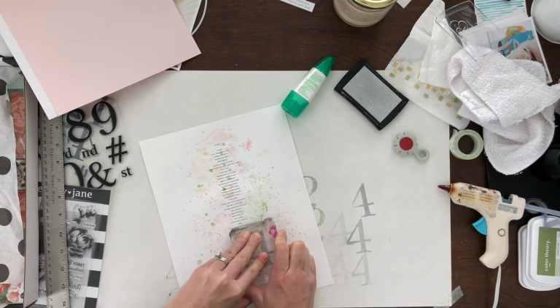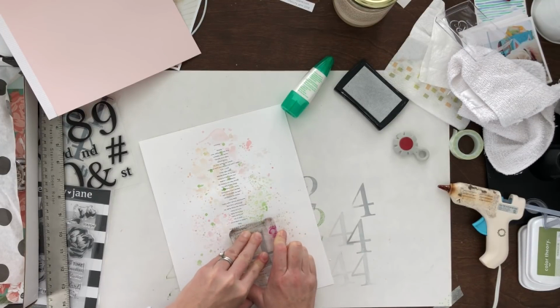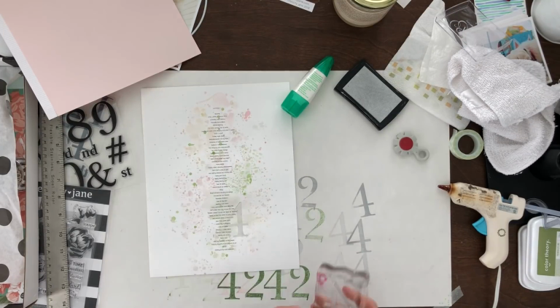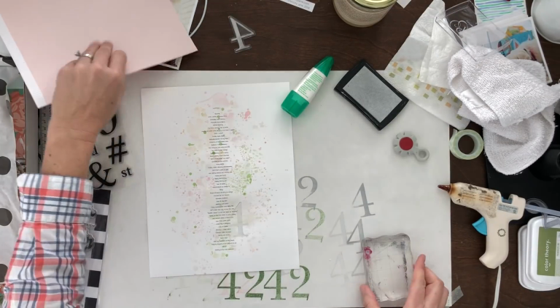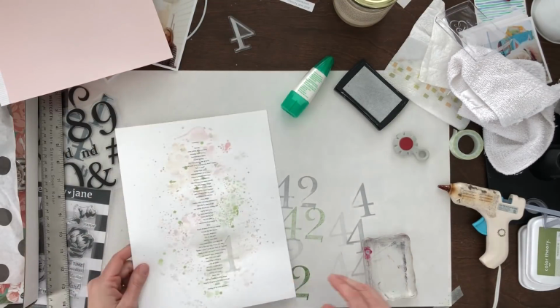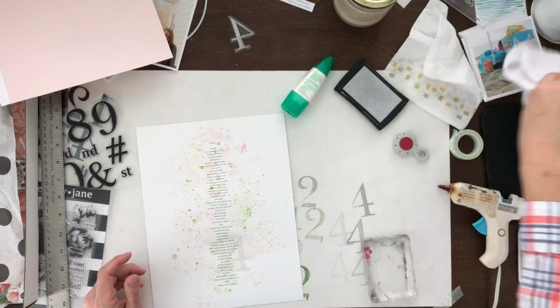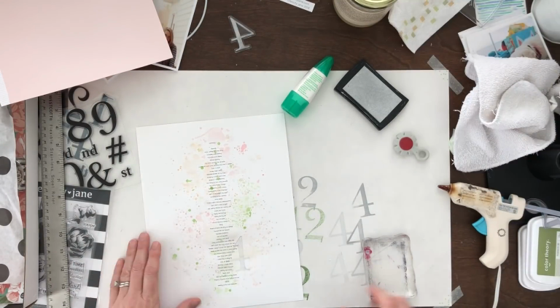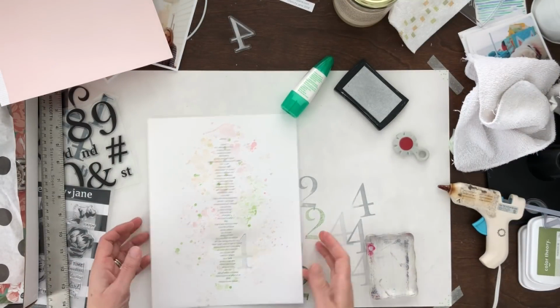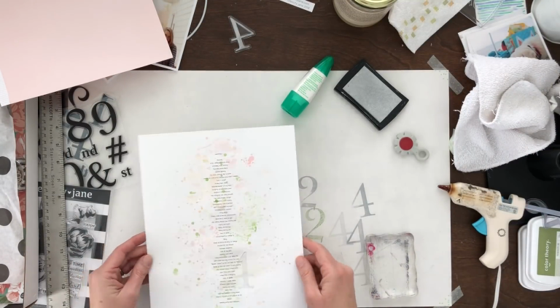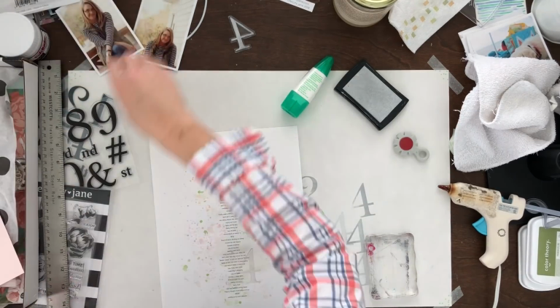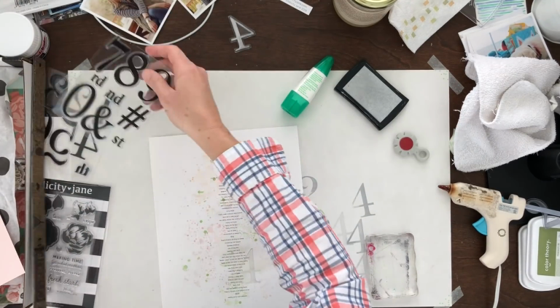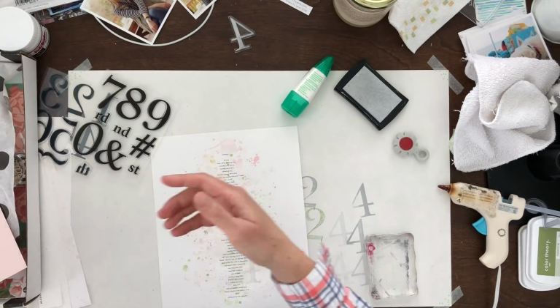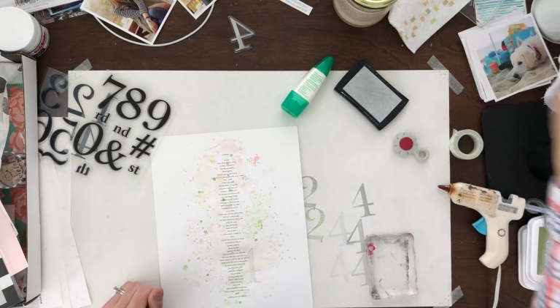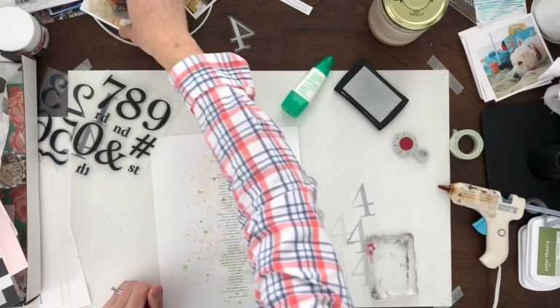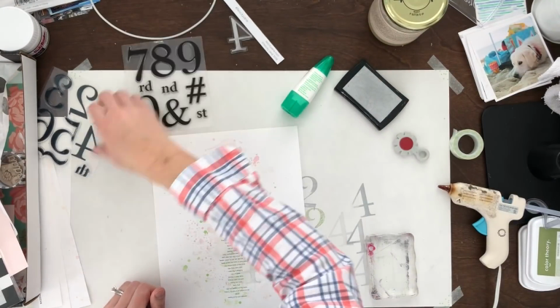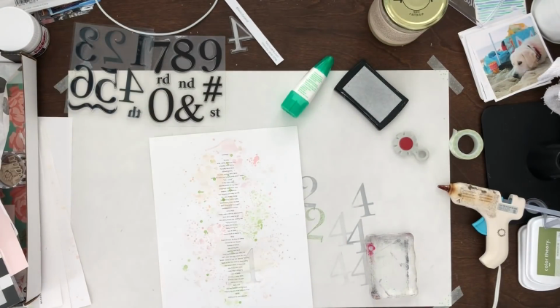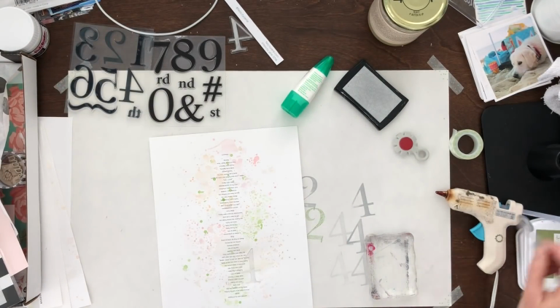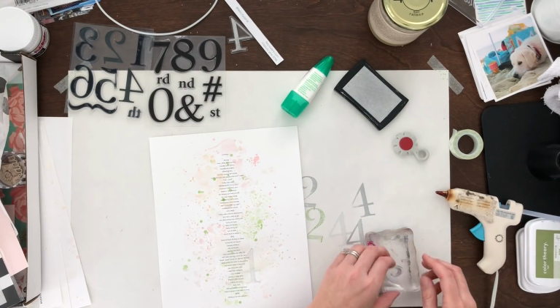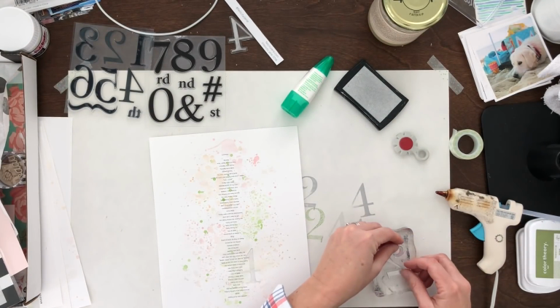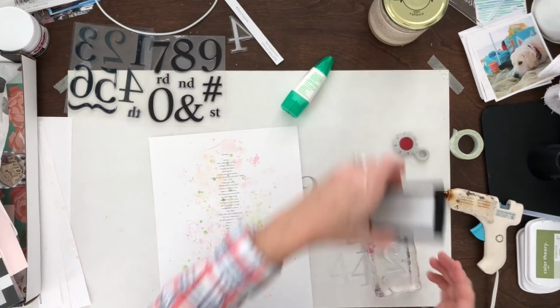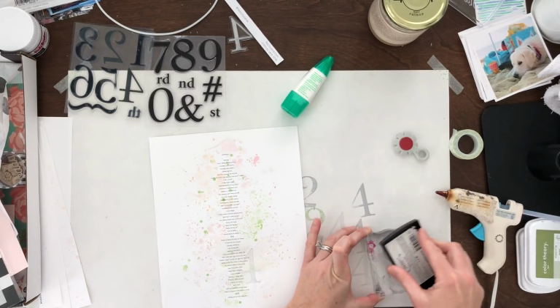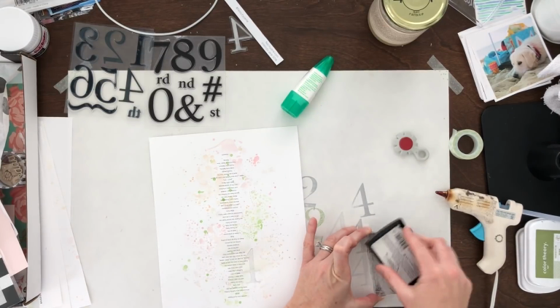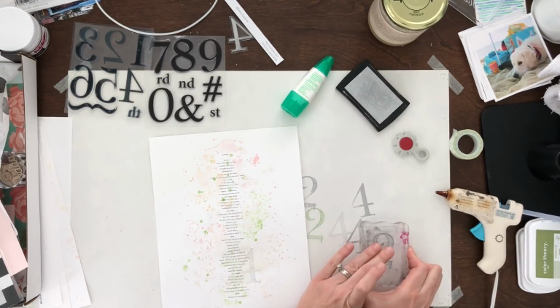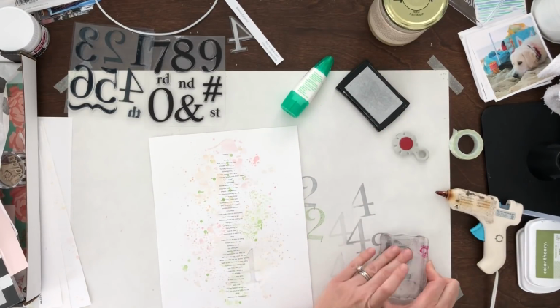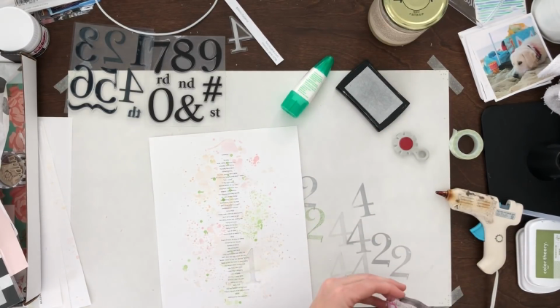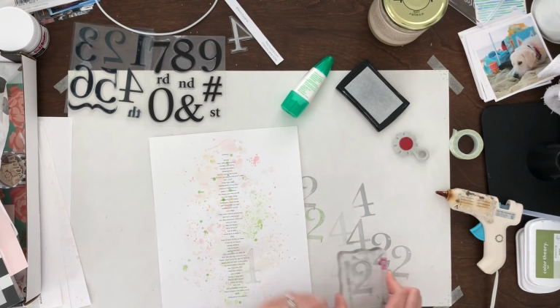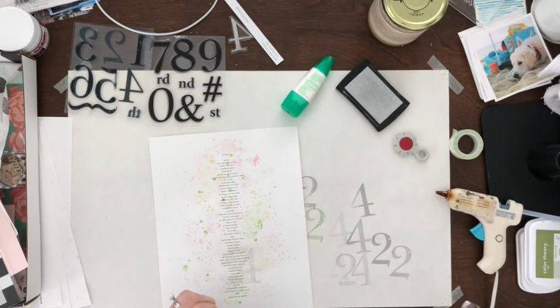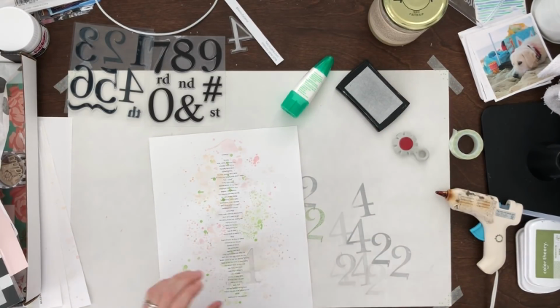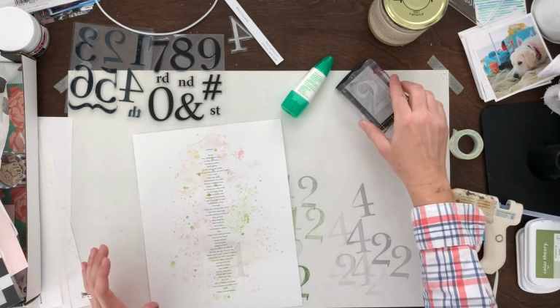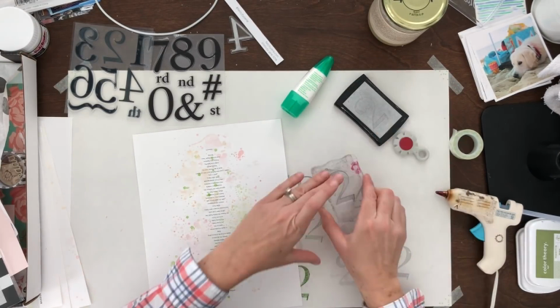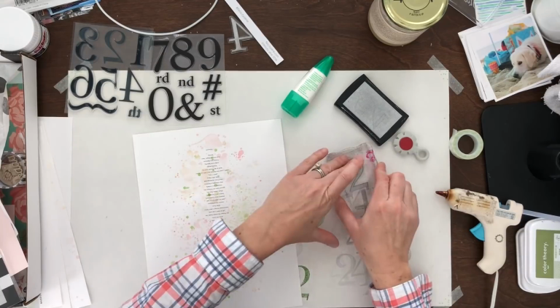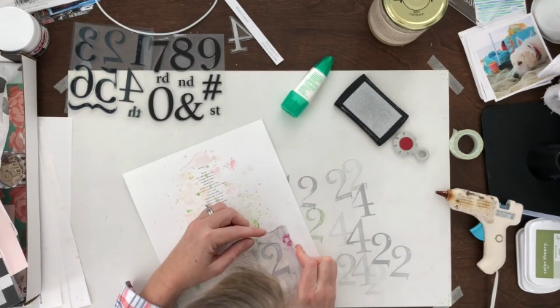So I got this stamp from Michael's — it's just large numbers — and I'm just going to stamp lightly in the background, the number 42. I couldn't find my two; I had lost it. I was like, oh gosh, this is going to be terrible if I don't have the two. But luckily I found it.